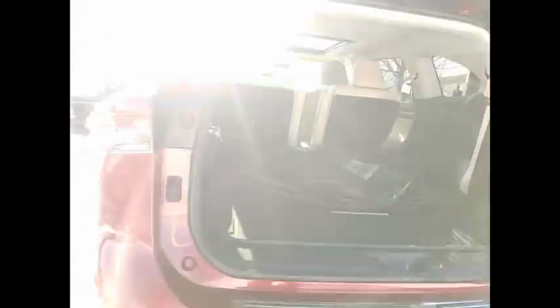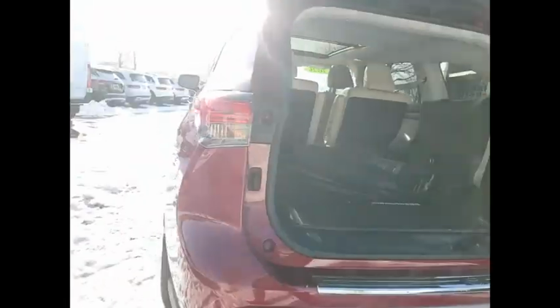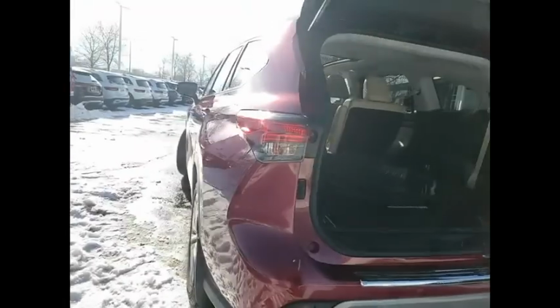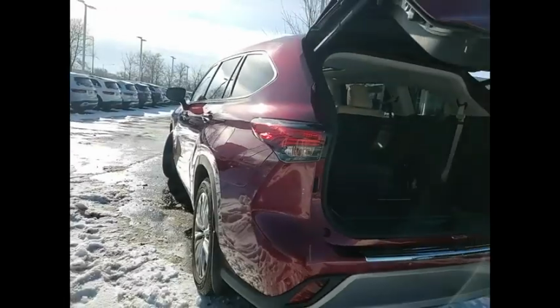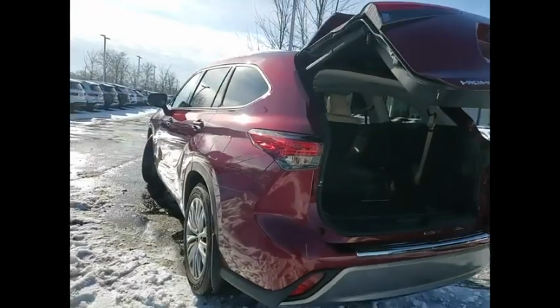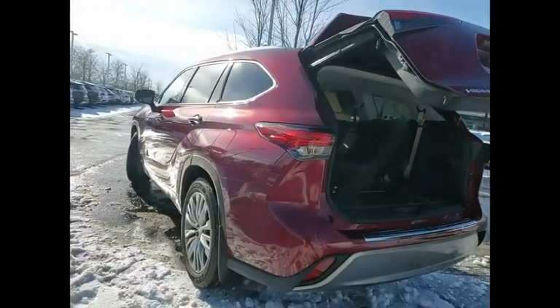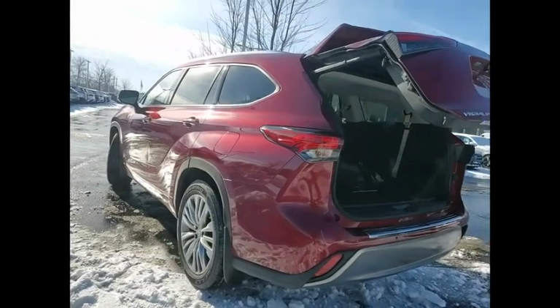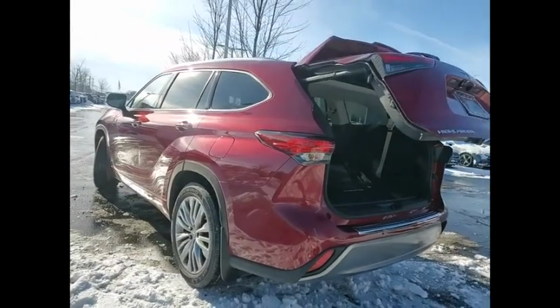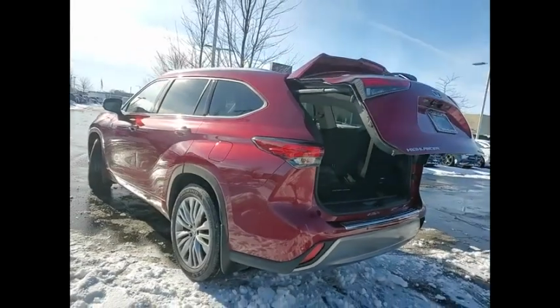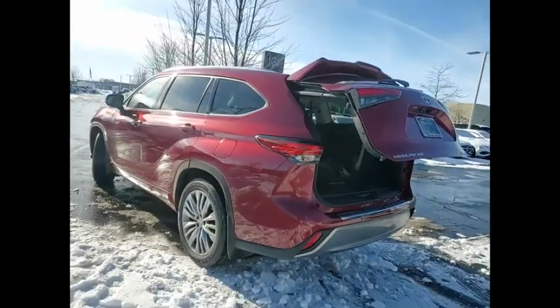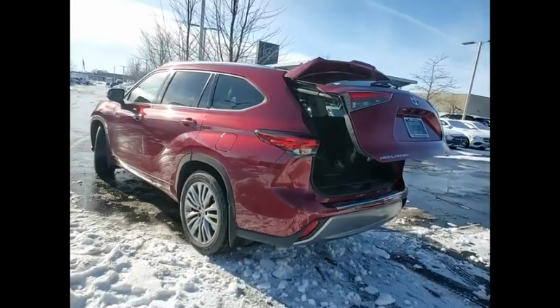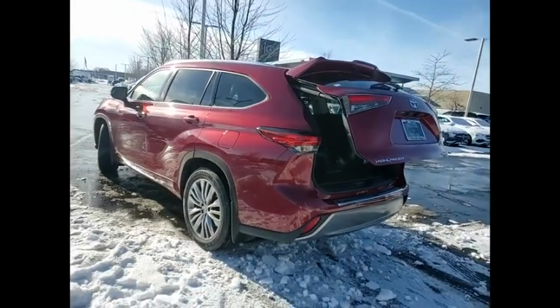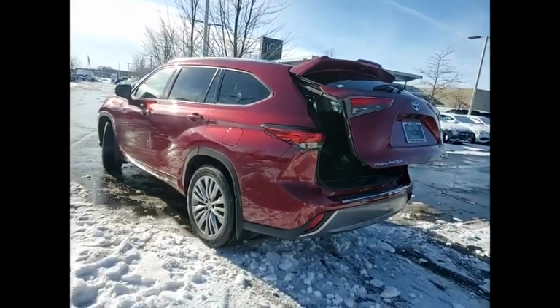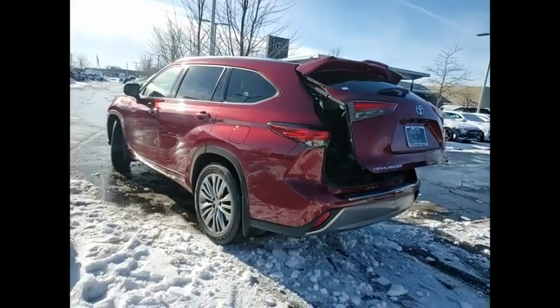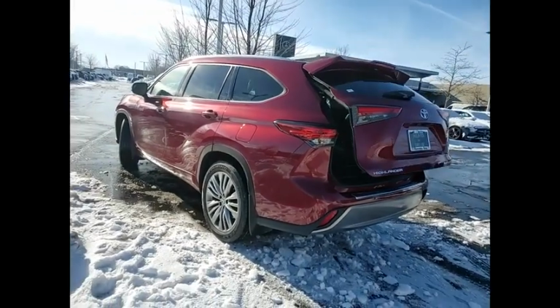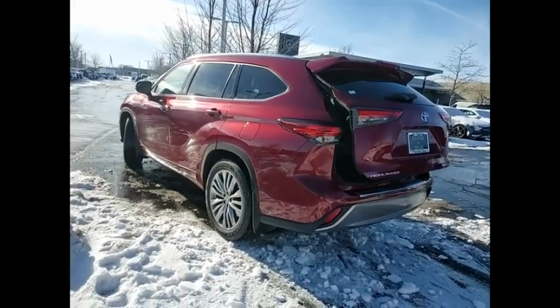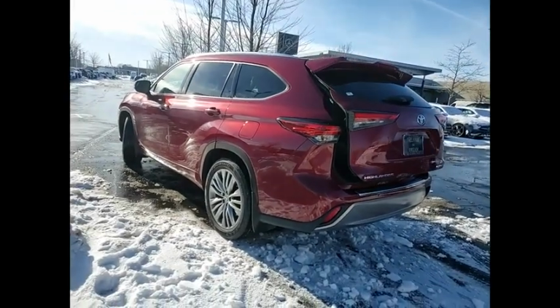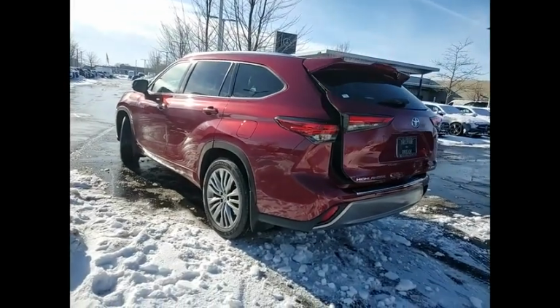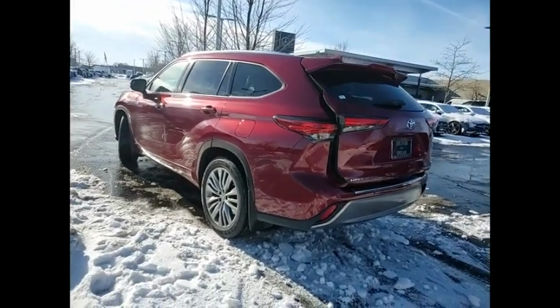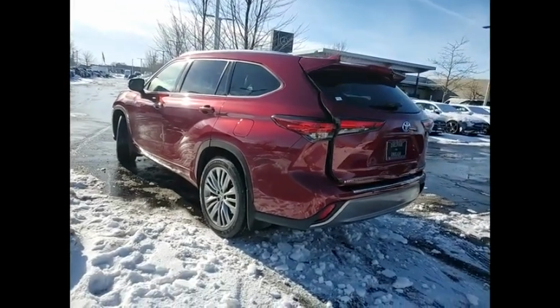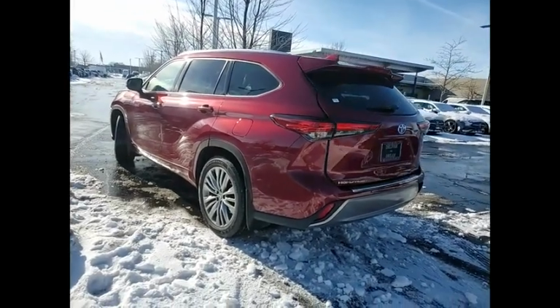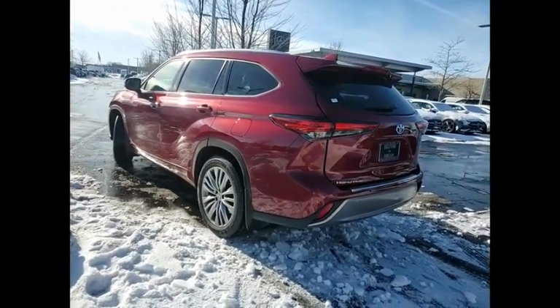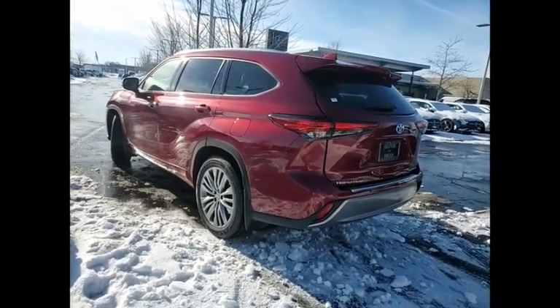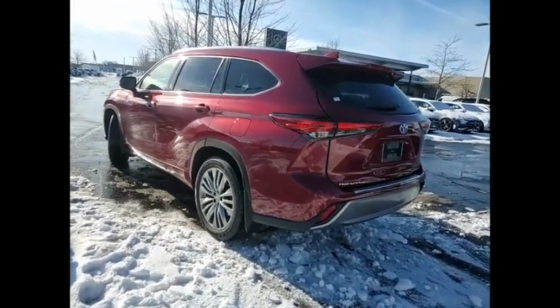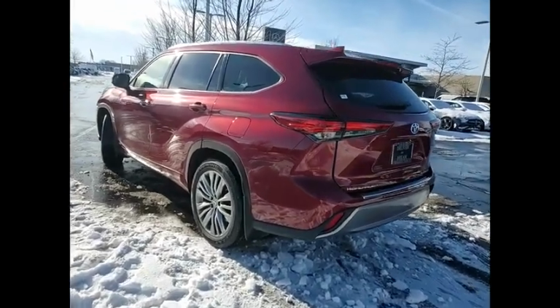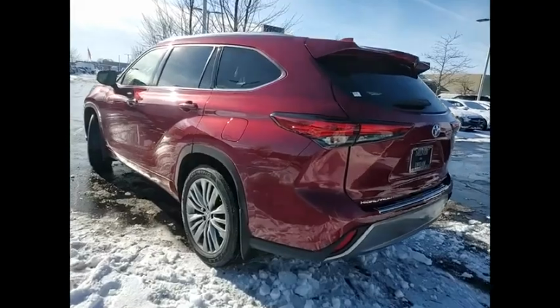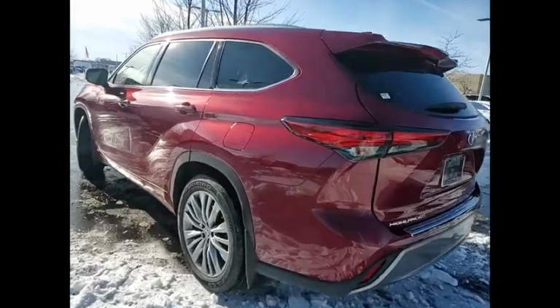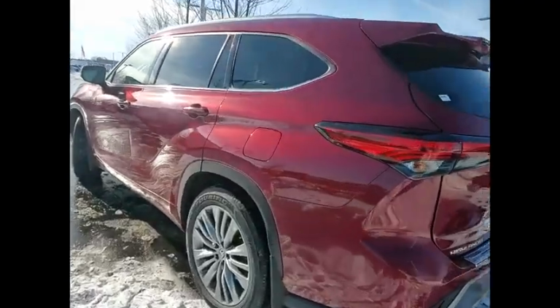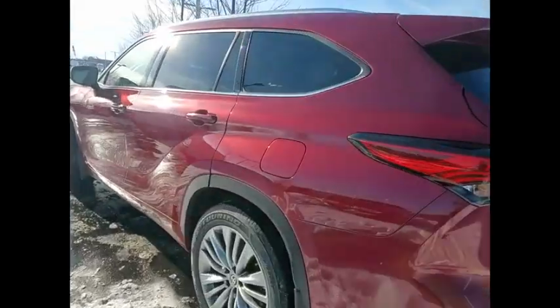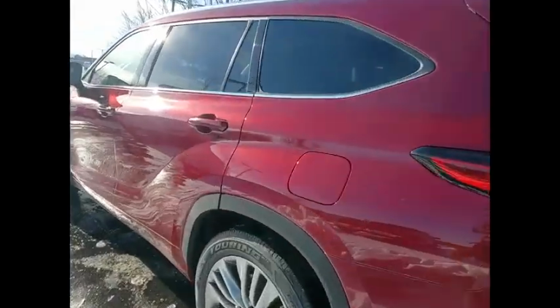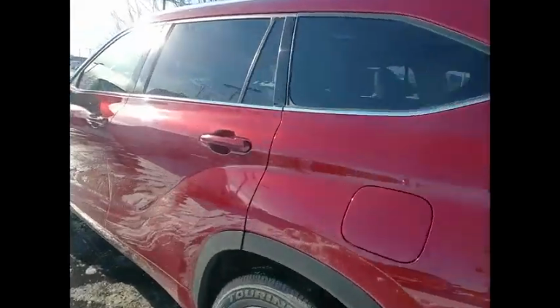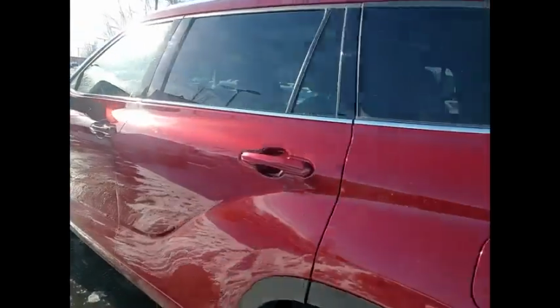This vehicle has less than 50,000 miles. Searching for a dependable vehicle that looks great too? You found it, so stop in today.